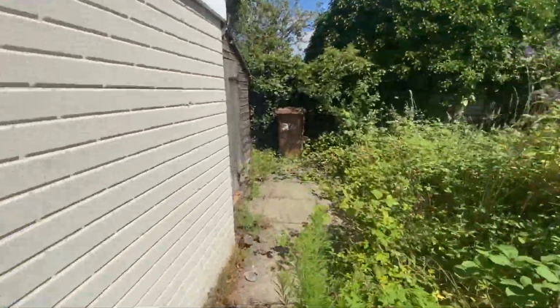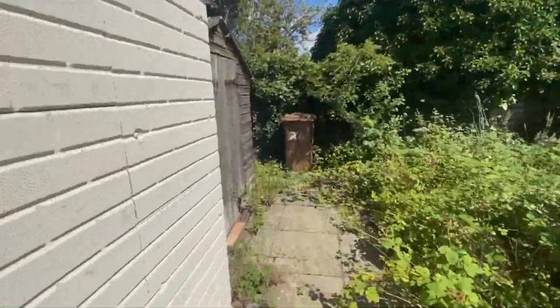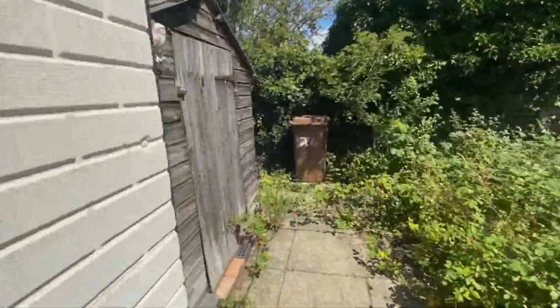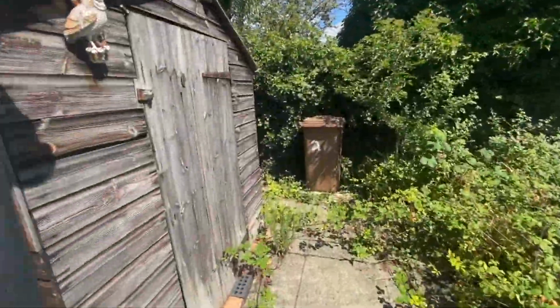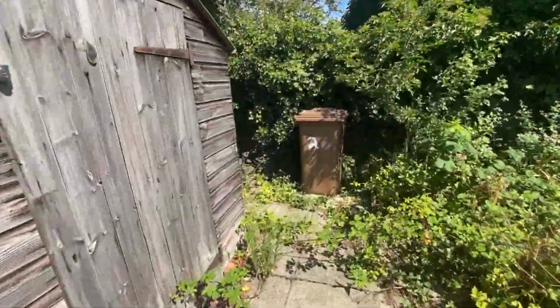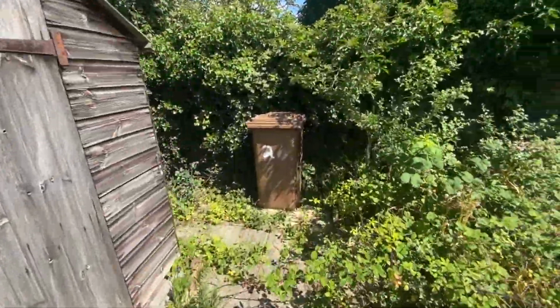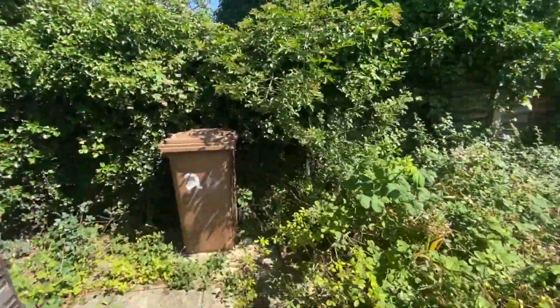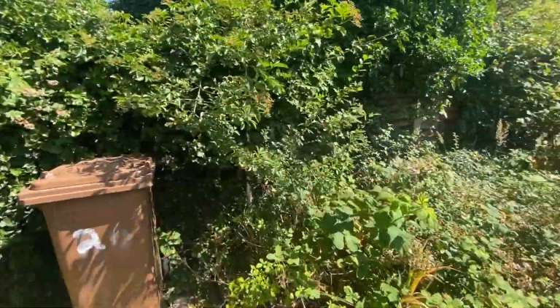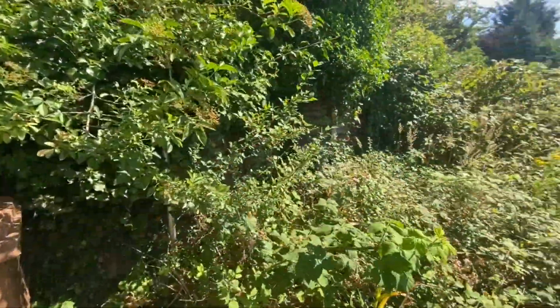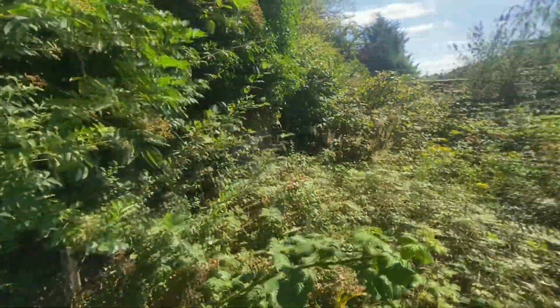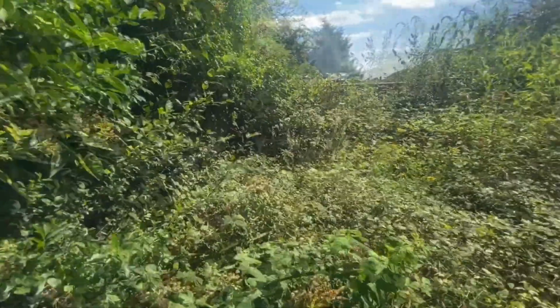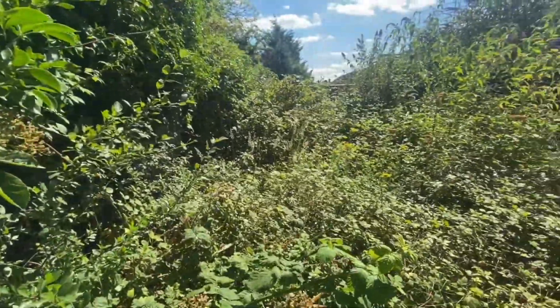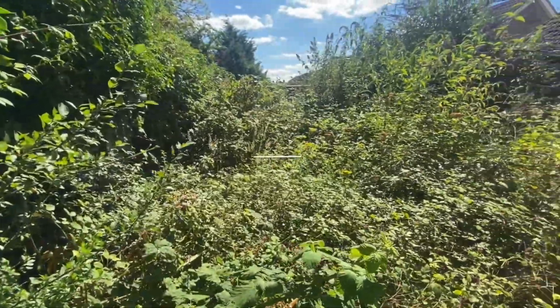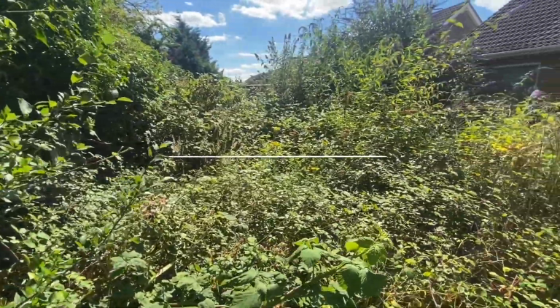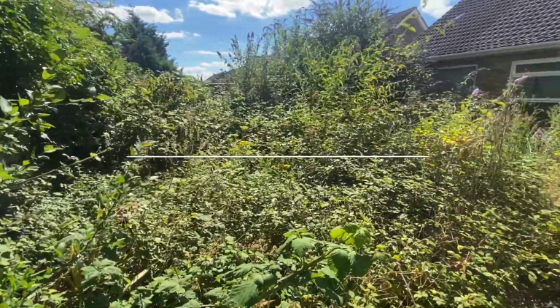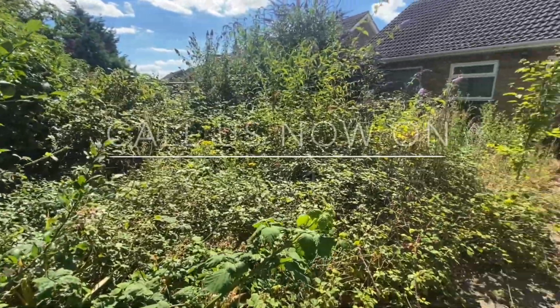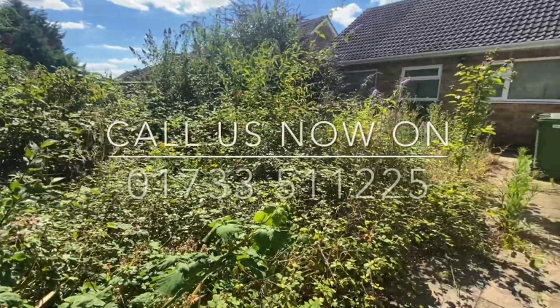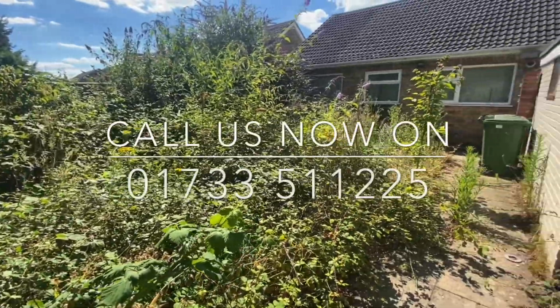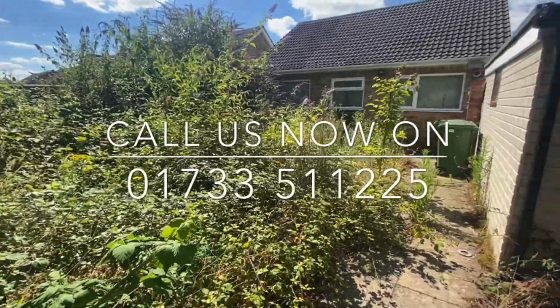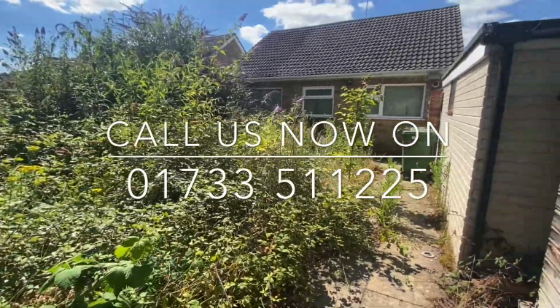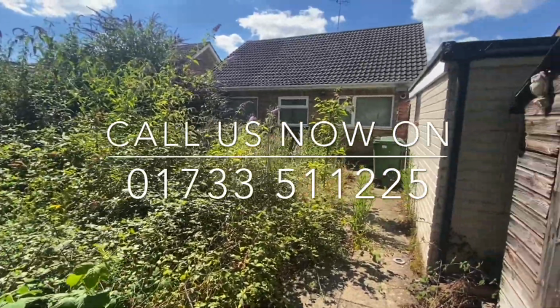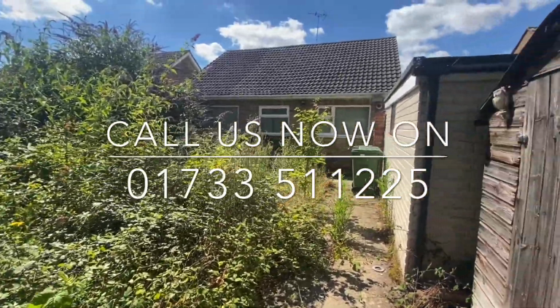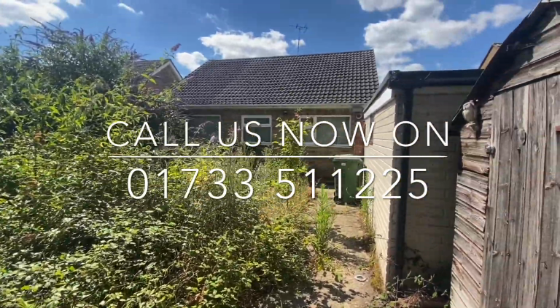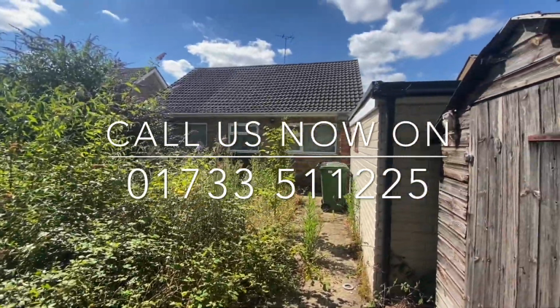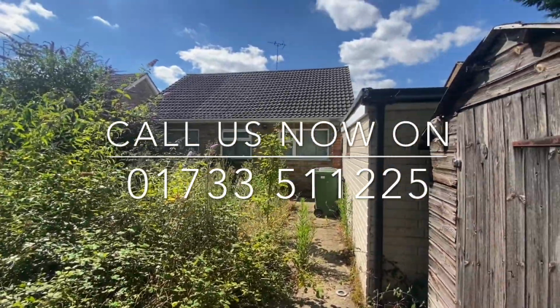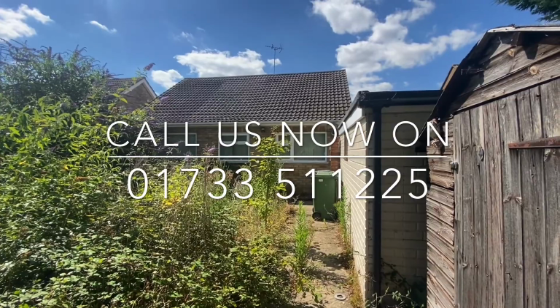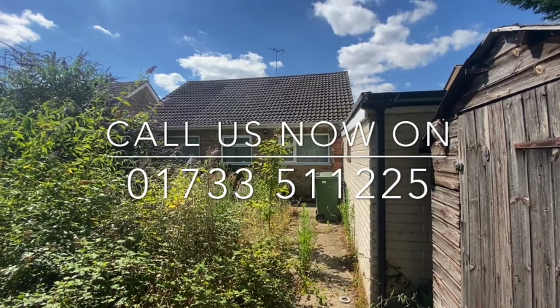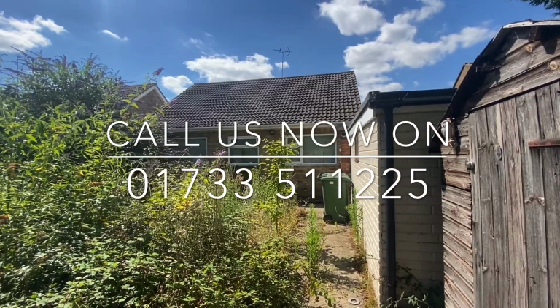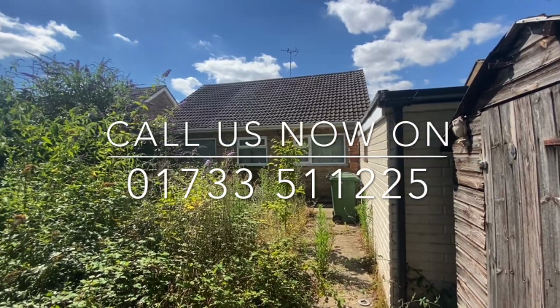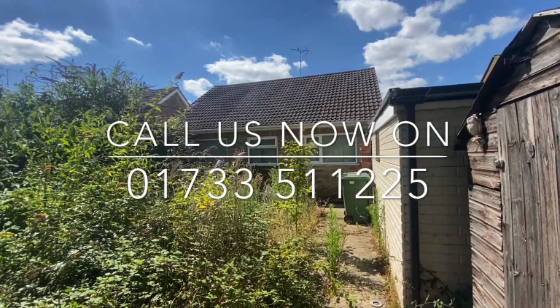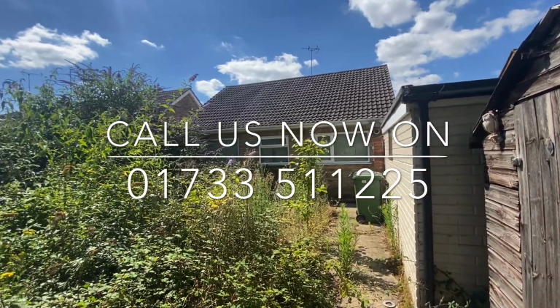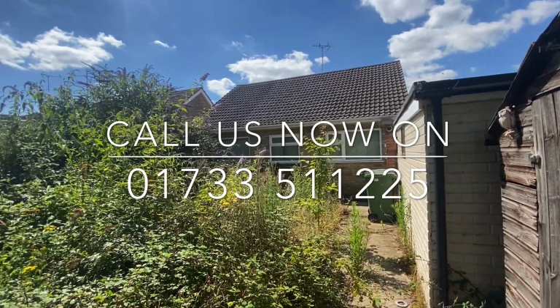For any further information or to arrange your viewing, please contact Newton Faulkner on 01733 511 2225.